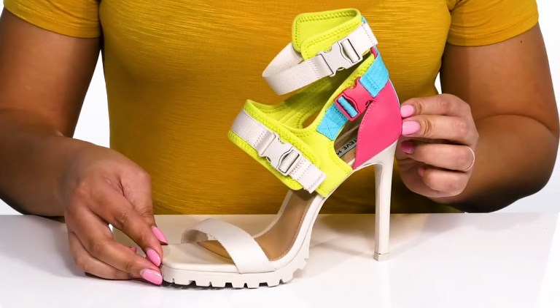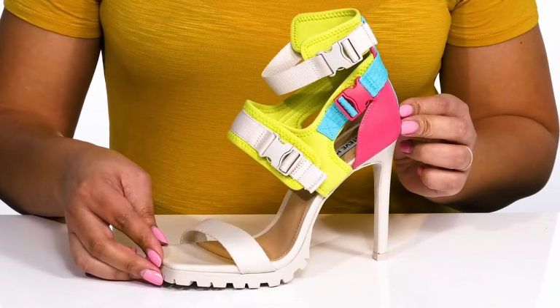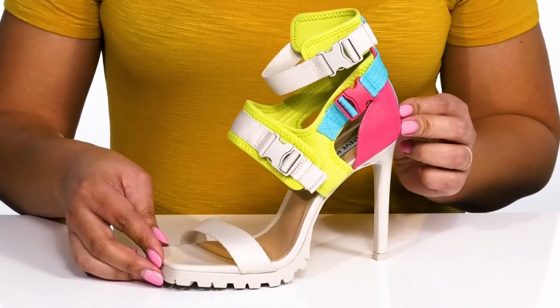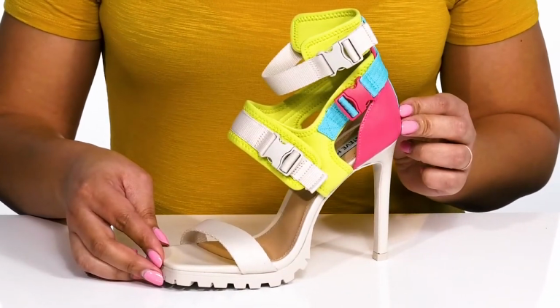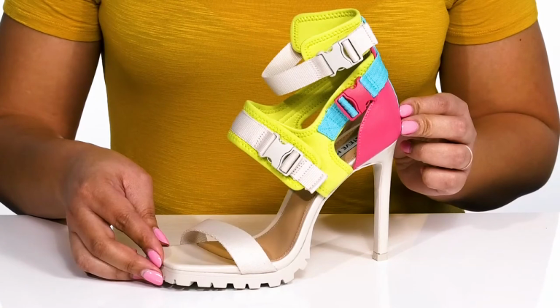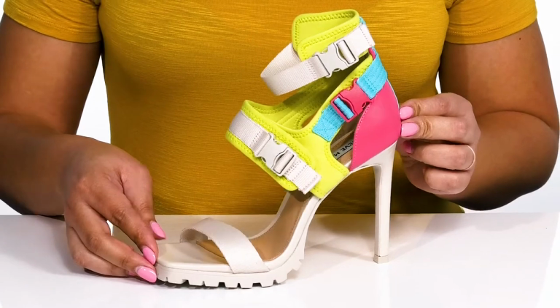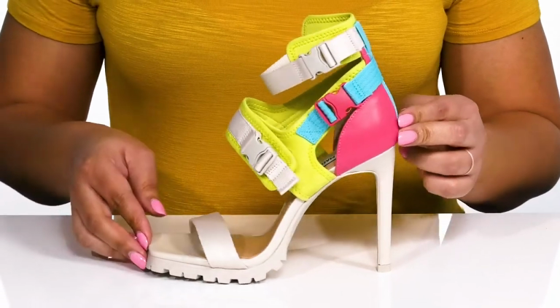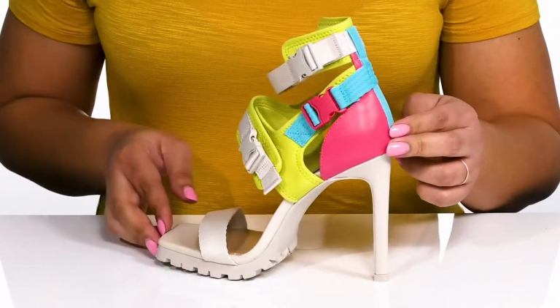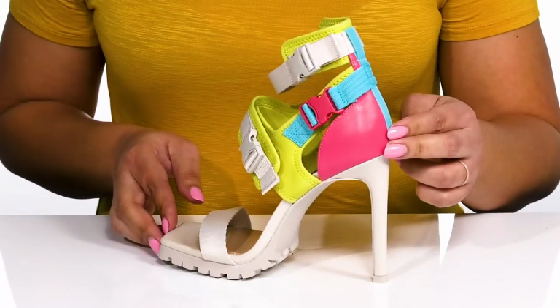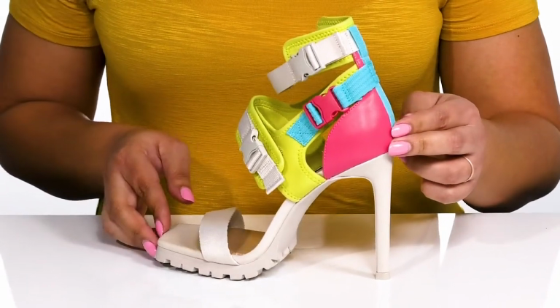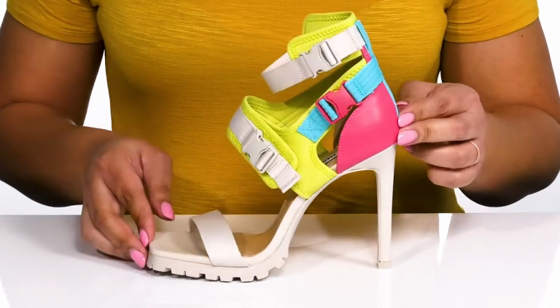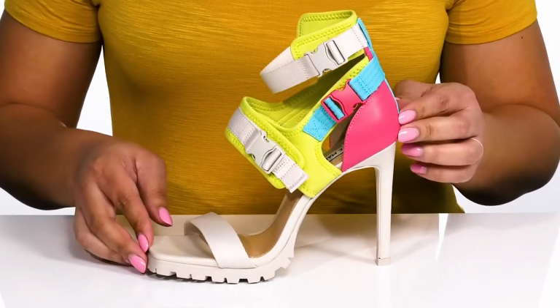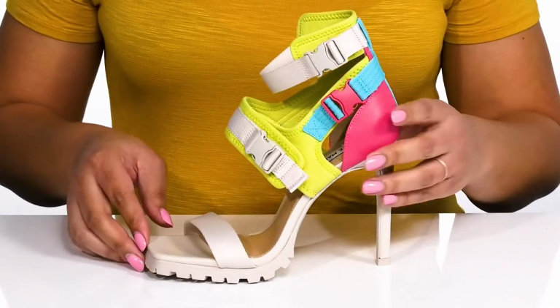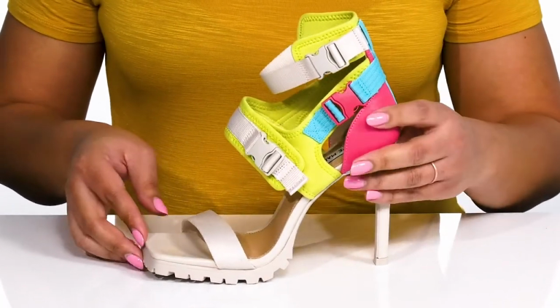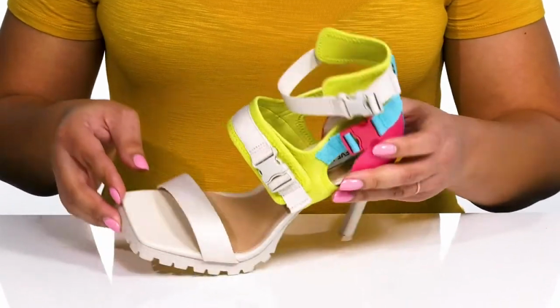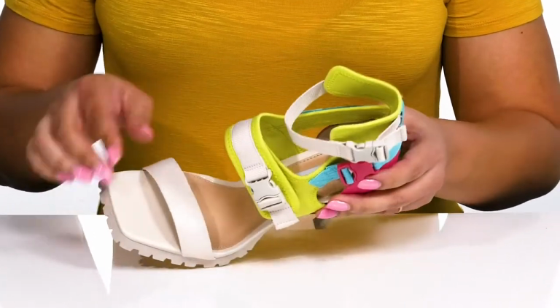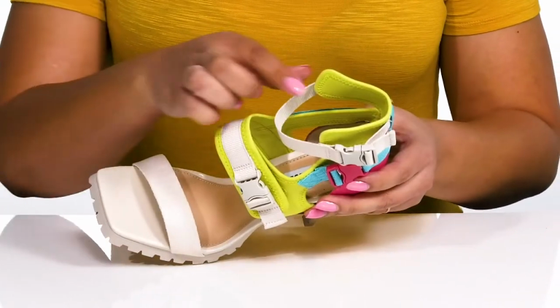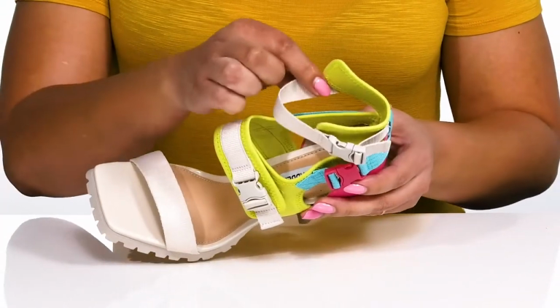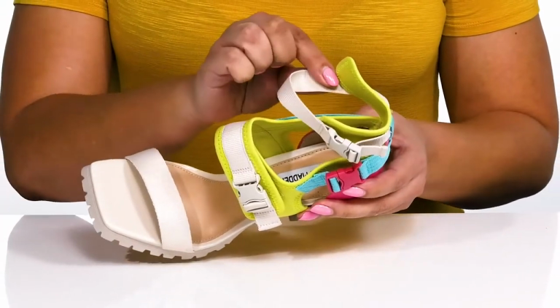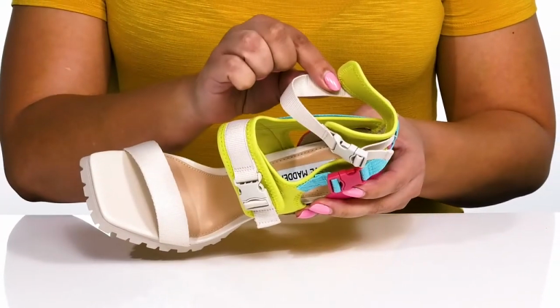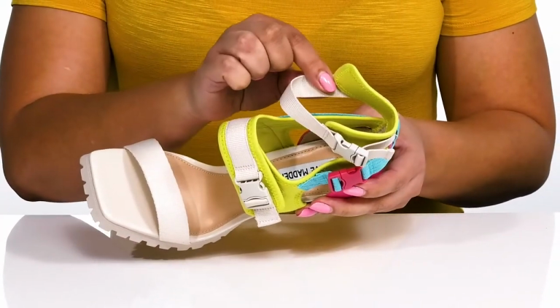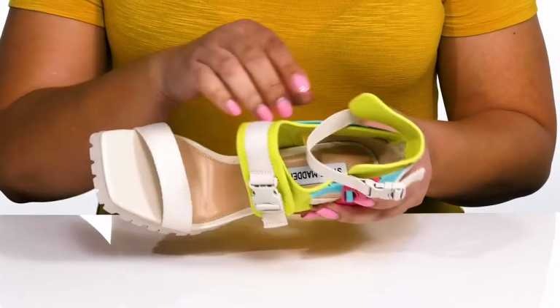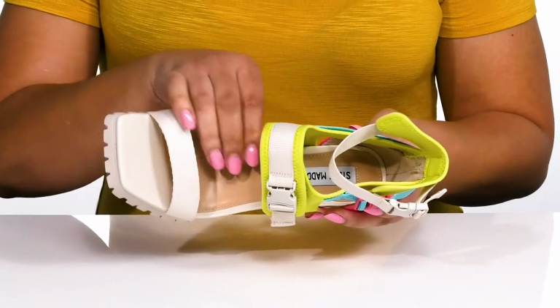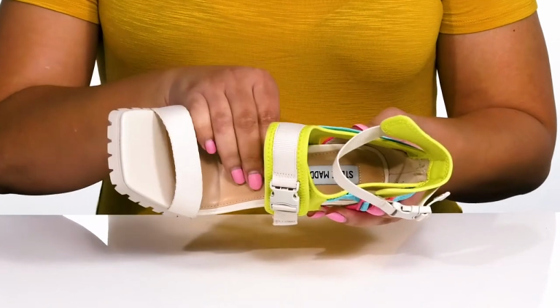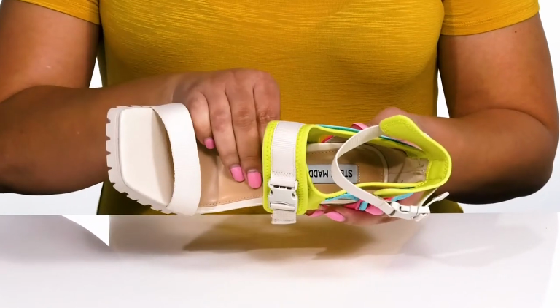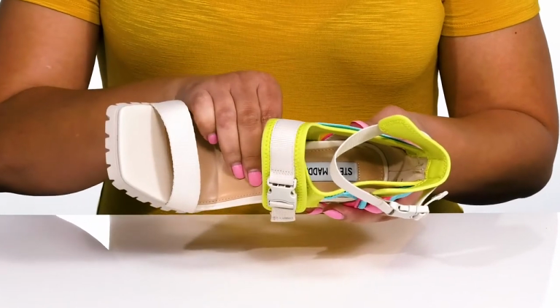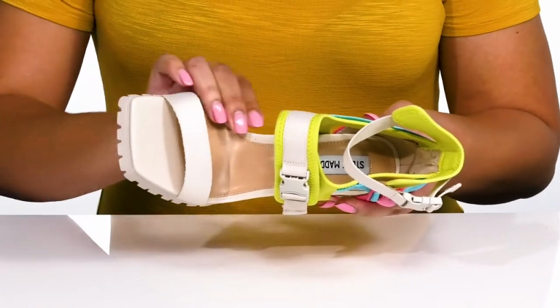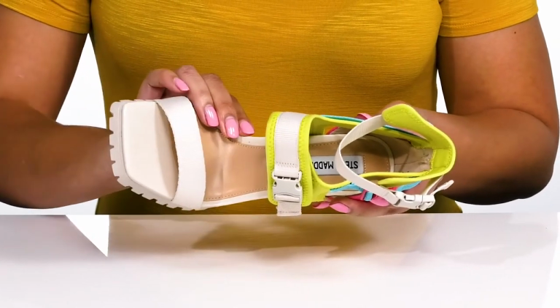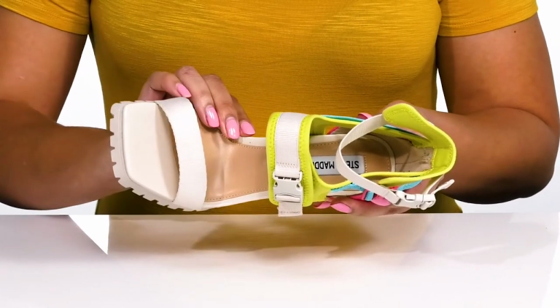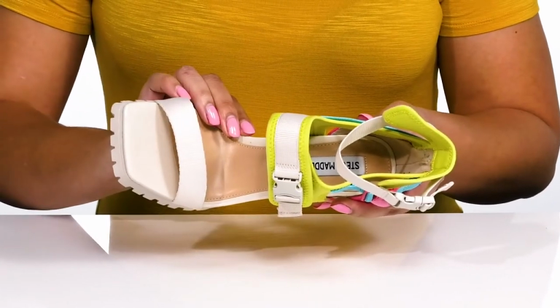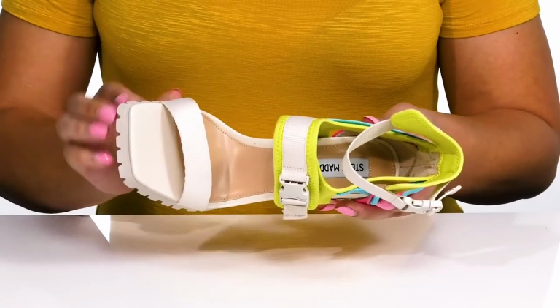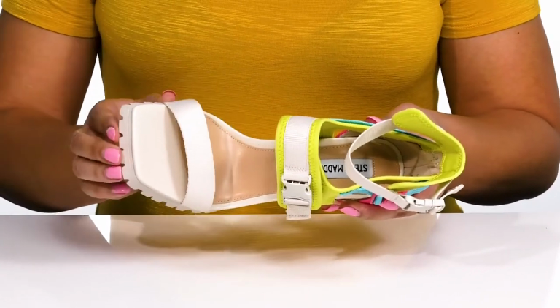I think these will look great with your favorite pair of skinny jeans and a cute blouse. Inside, there is a synthetic interior with a cushioned footbed to keep you comfortable all day.